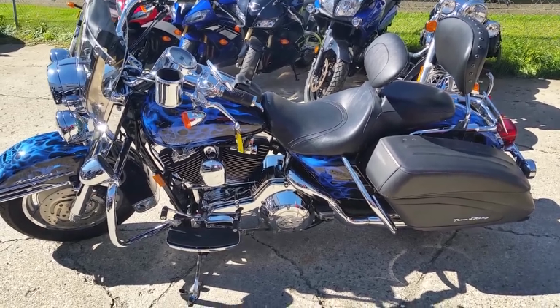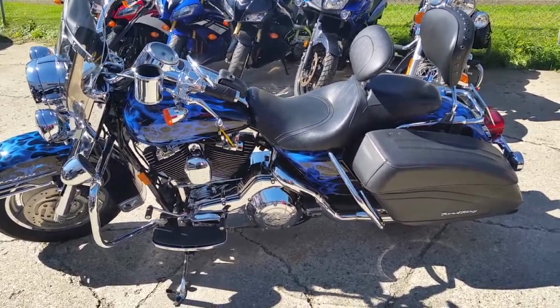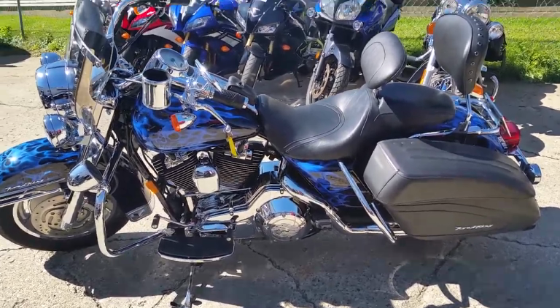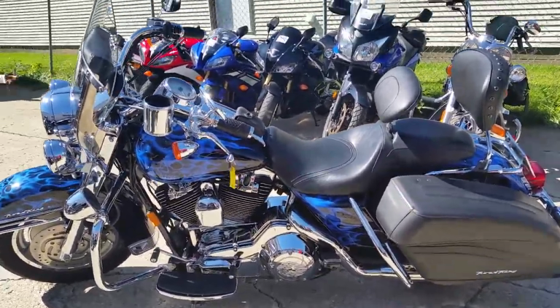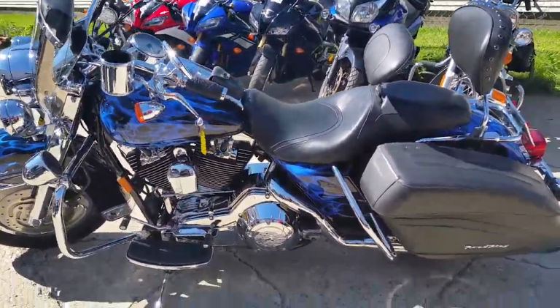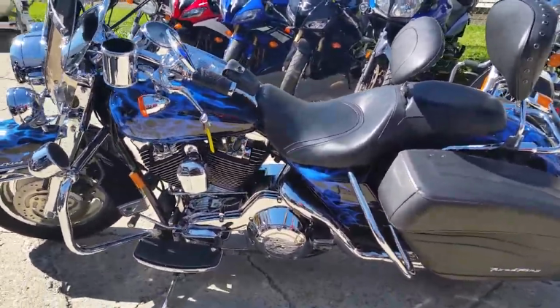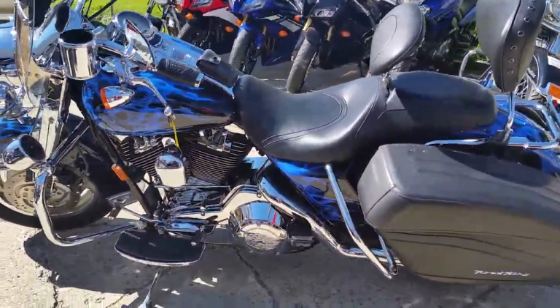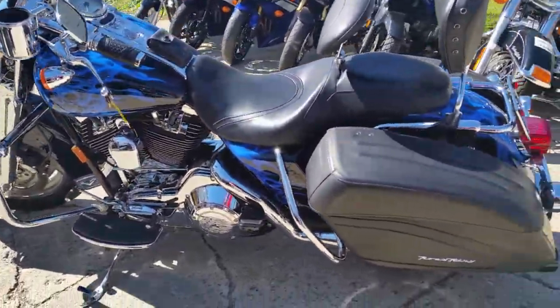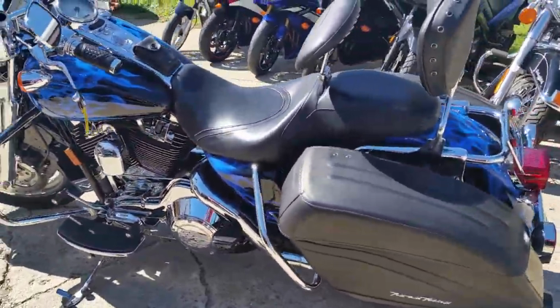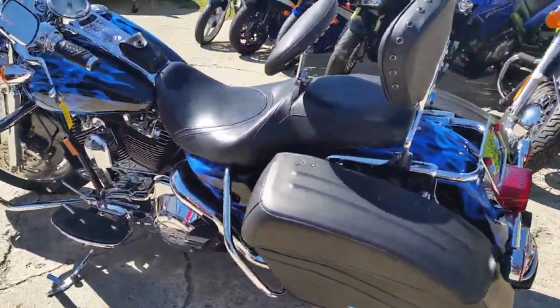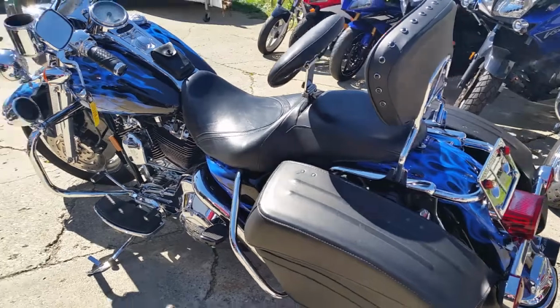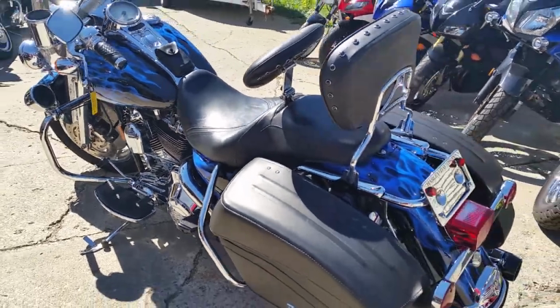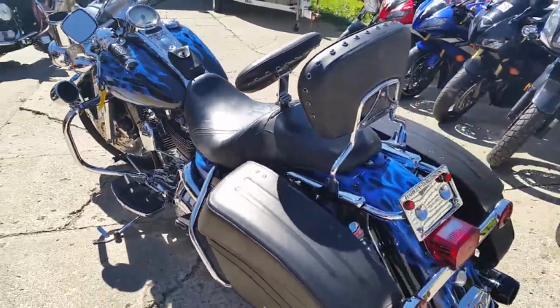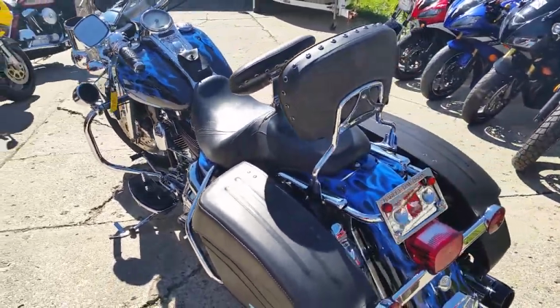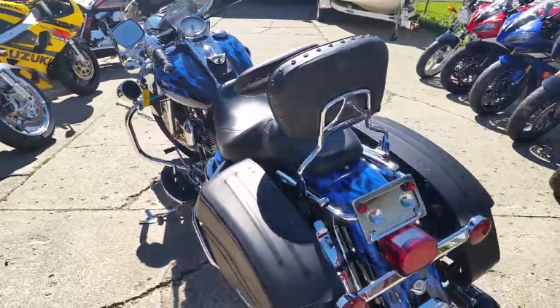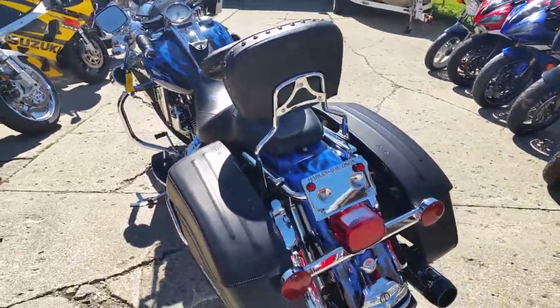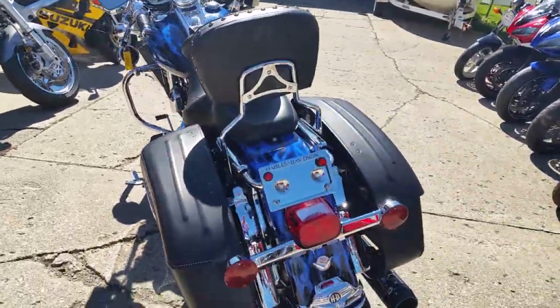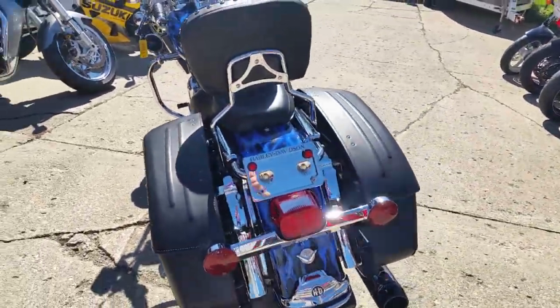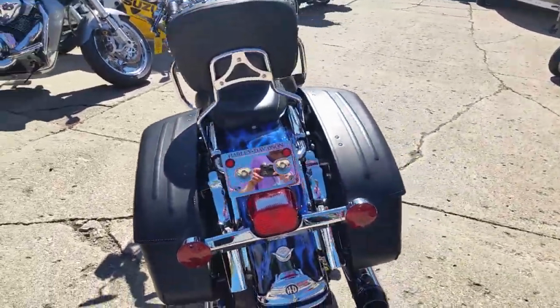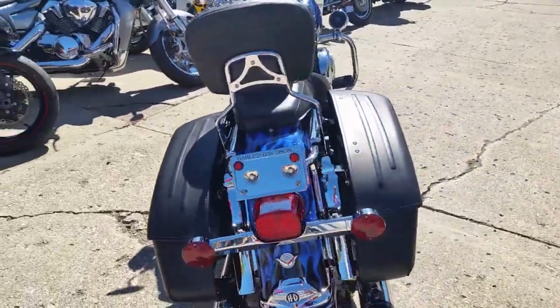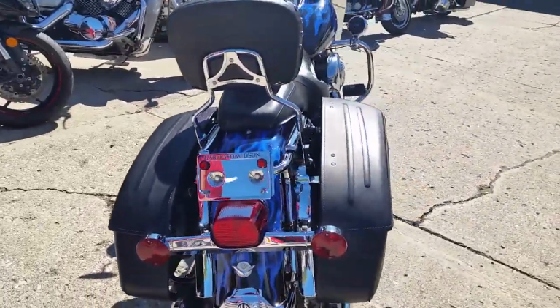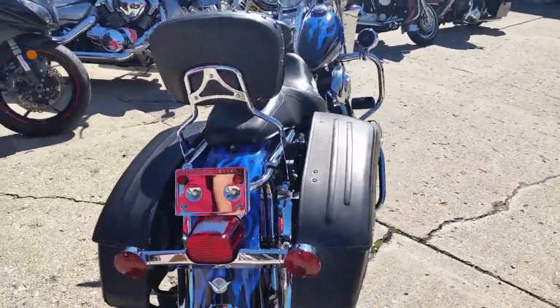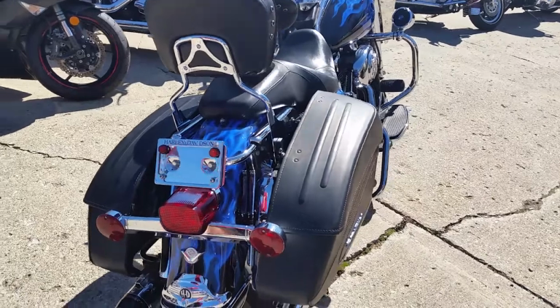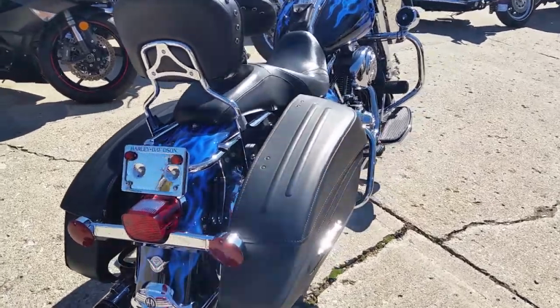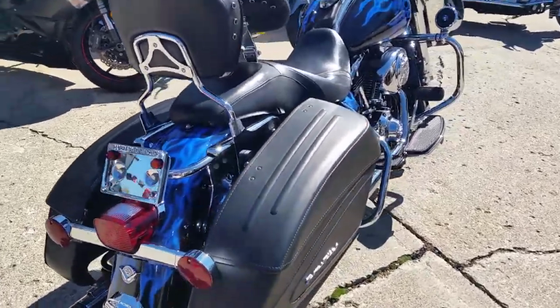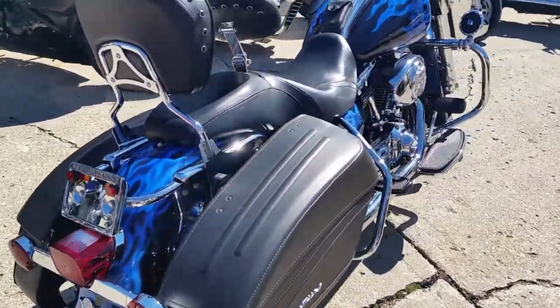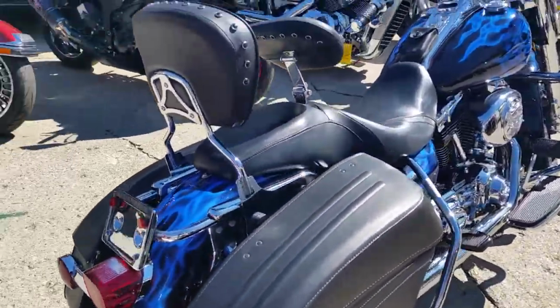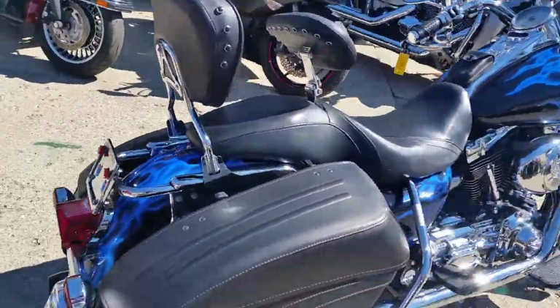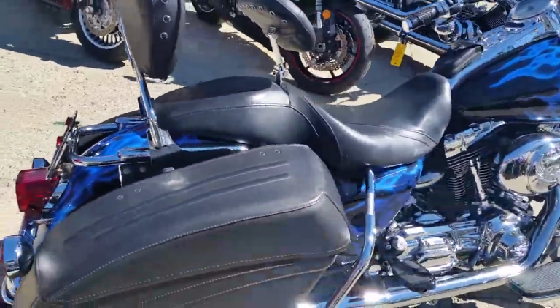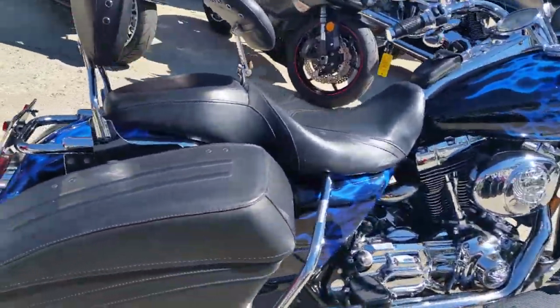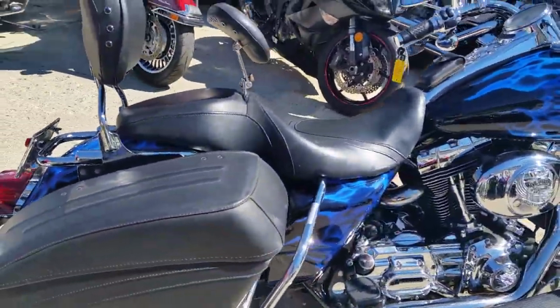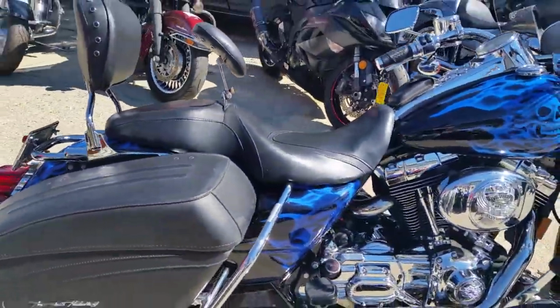Today at Approval Power Sports we got a 2004 Harley Road King Custom. This Harley is as nice as it gets. Tons of chrome, windshield saddlebags, luxury blue paint with custom flames. This is one you have to see.